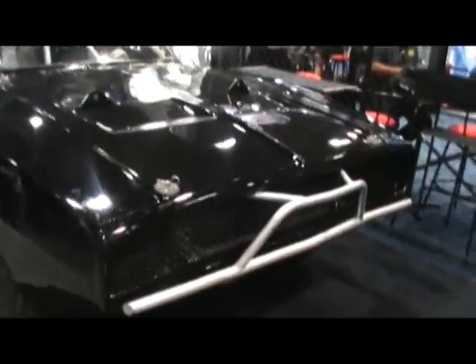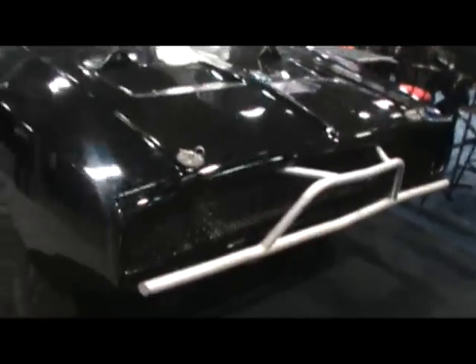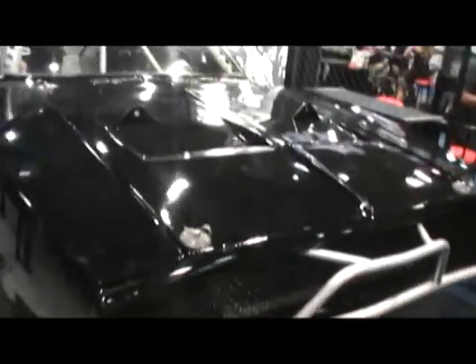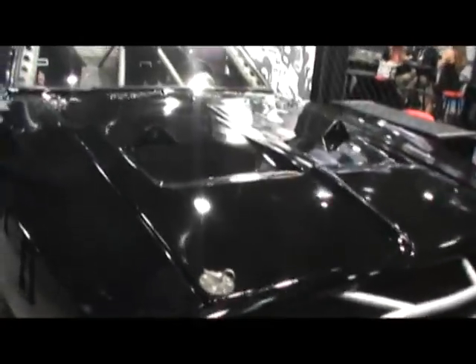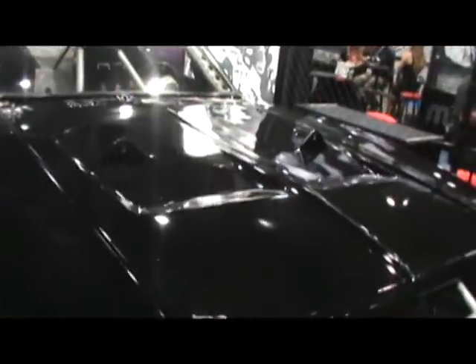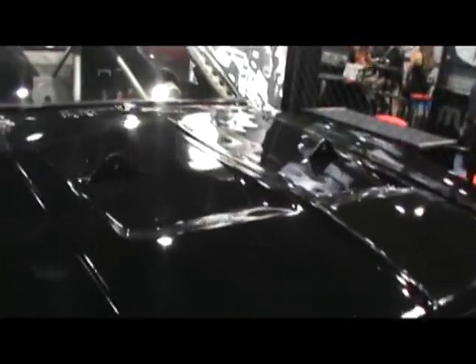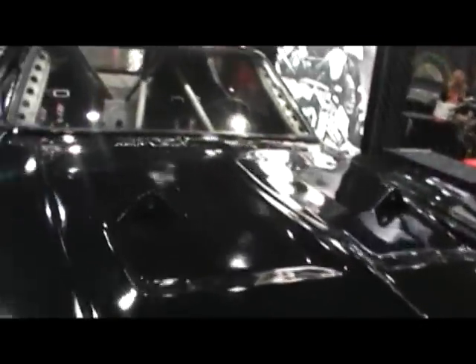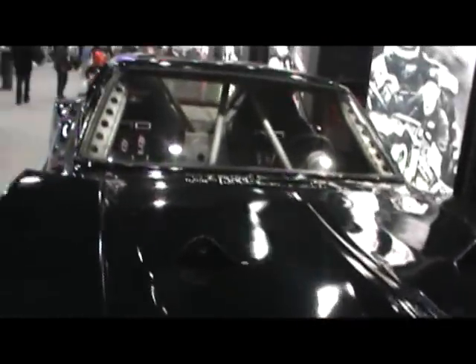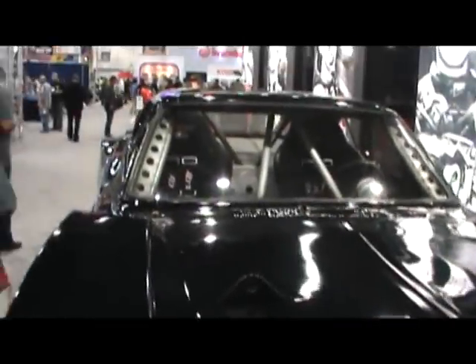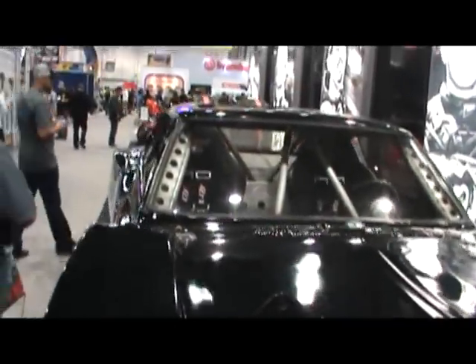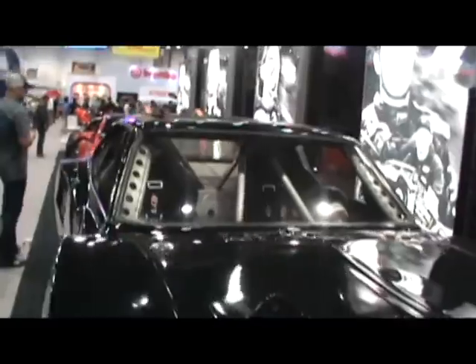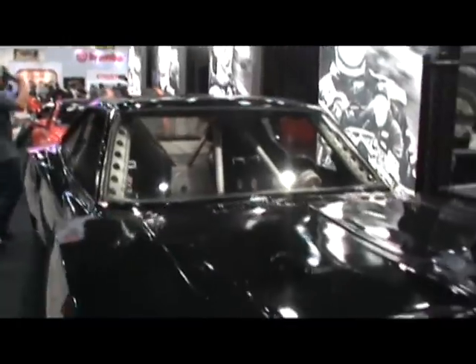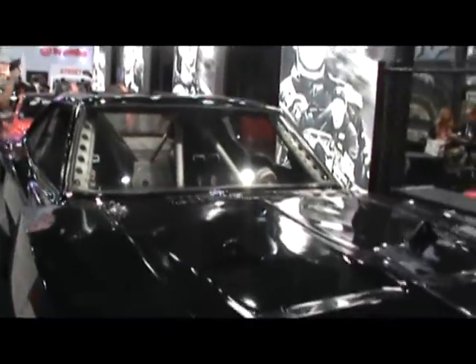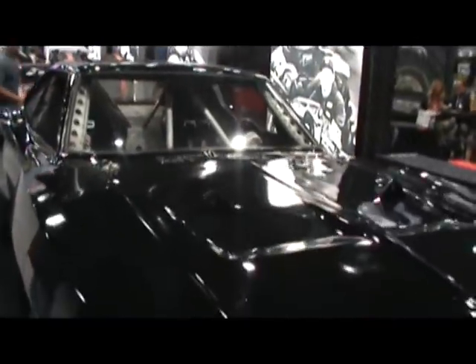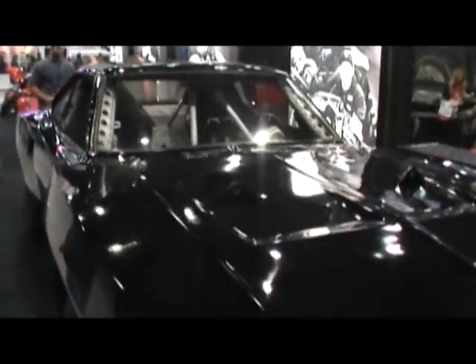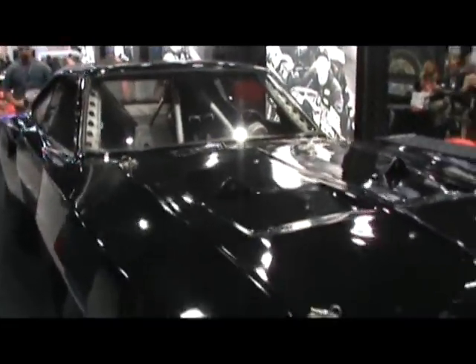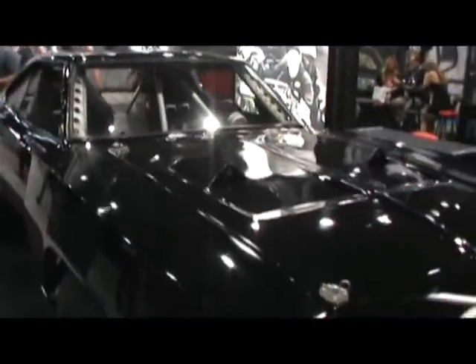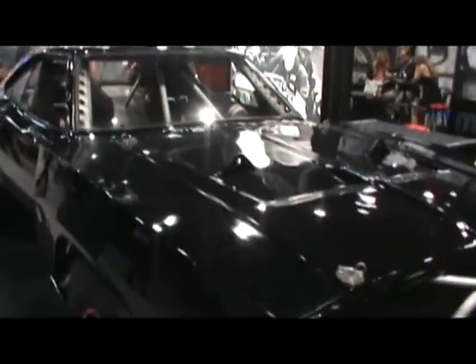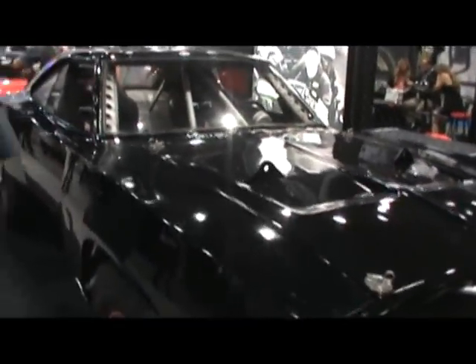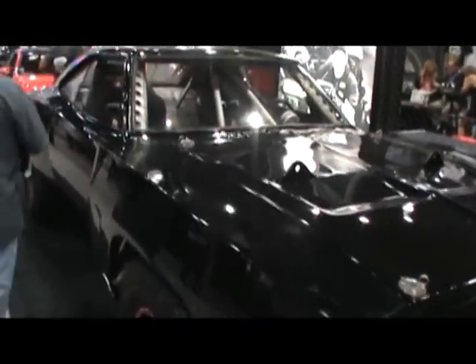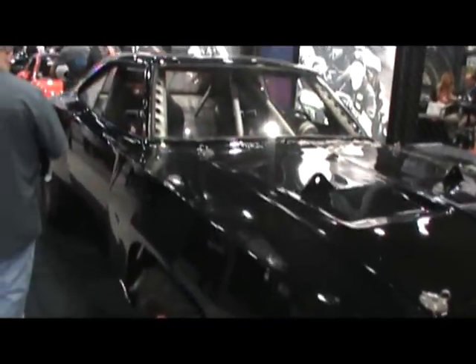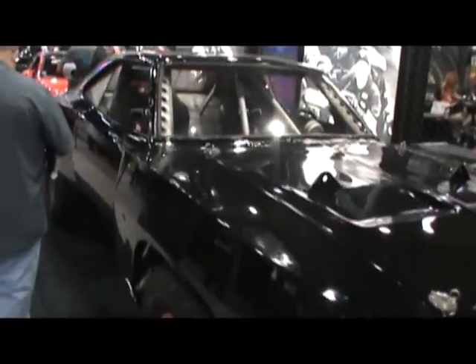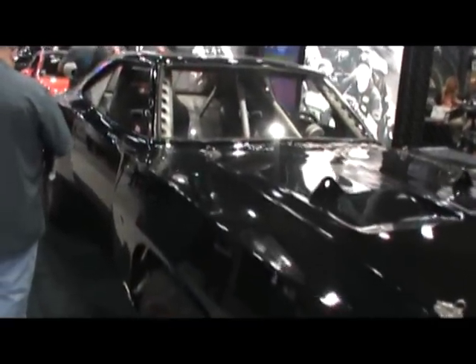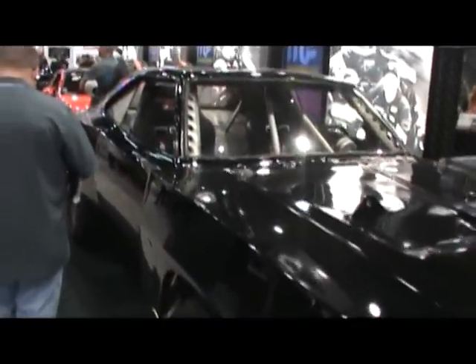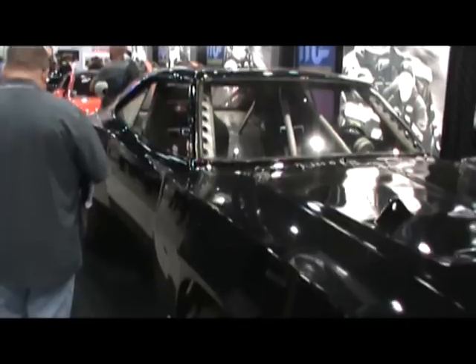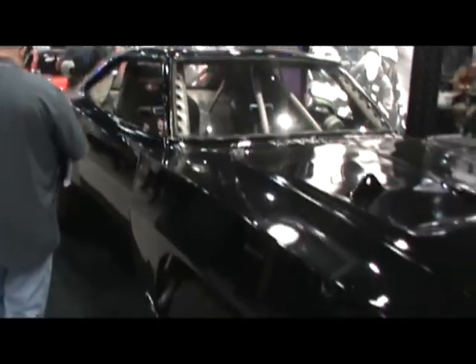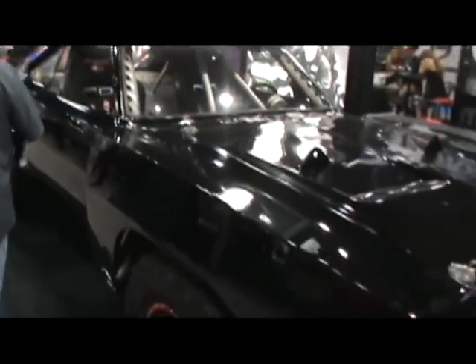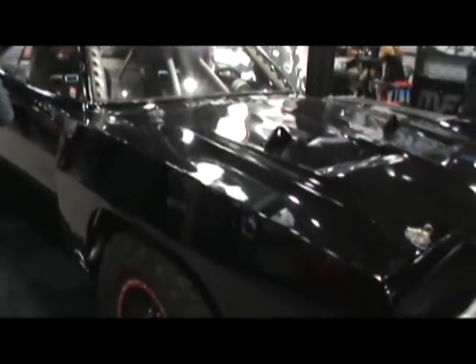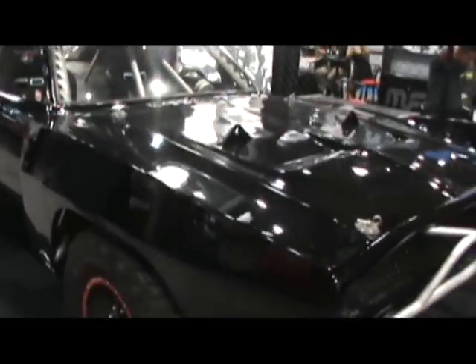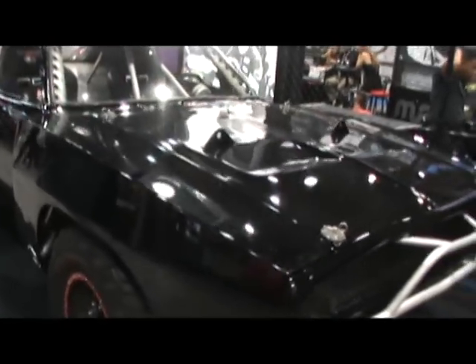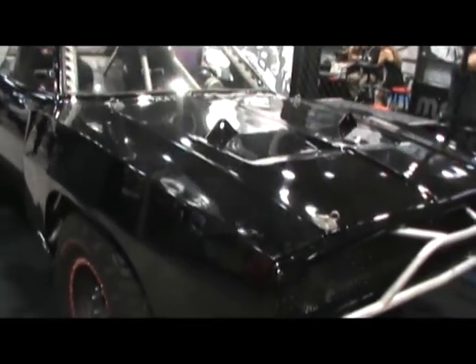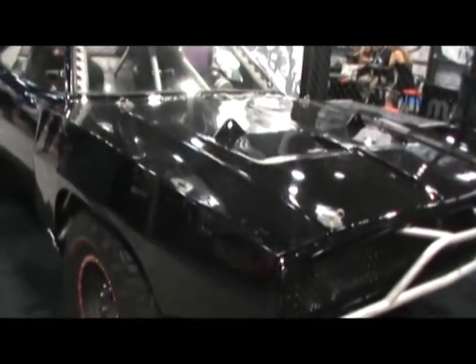Alright GearHeads, now this one's got me wondering. I have not watched Furious 7, but is this the Furious 7 Charger? If it is, I've heard about it.